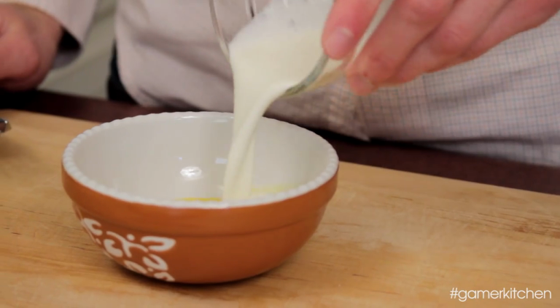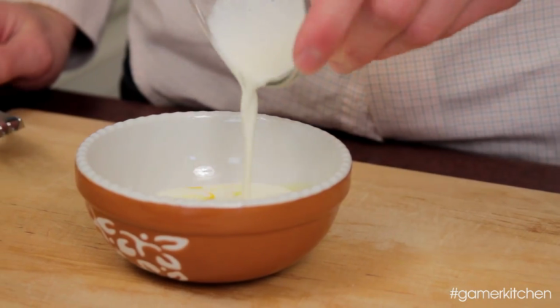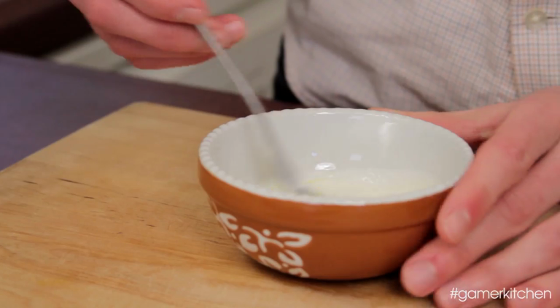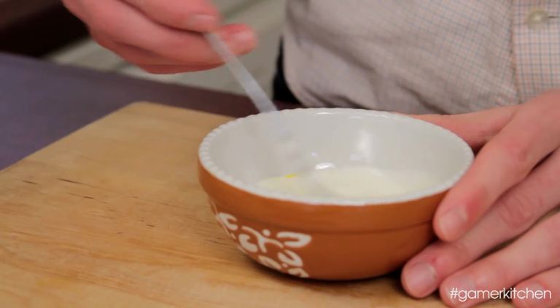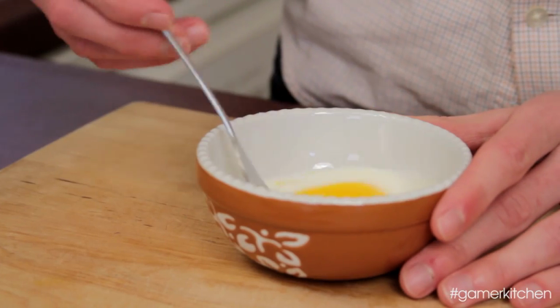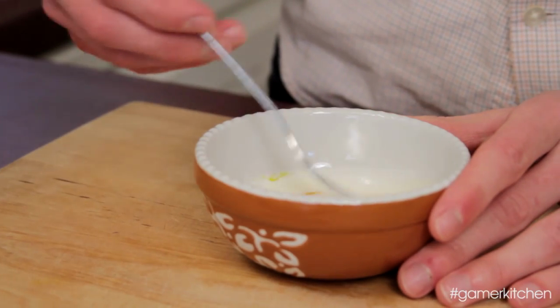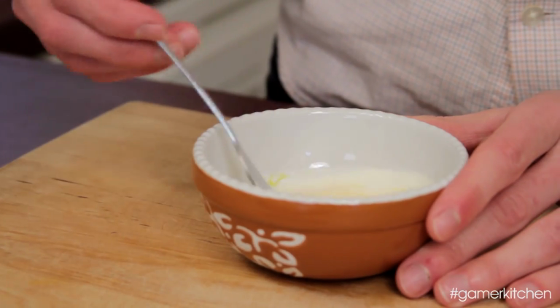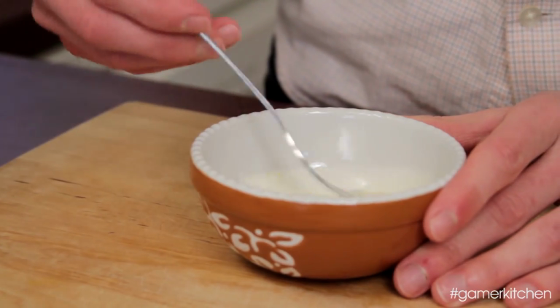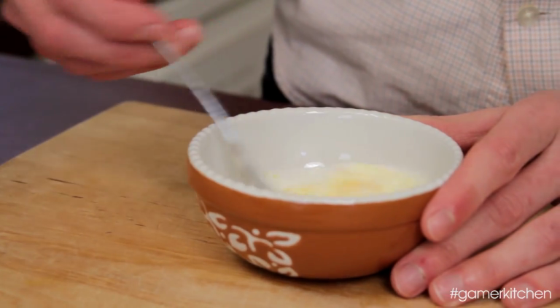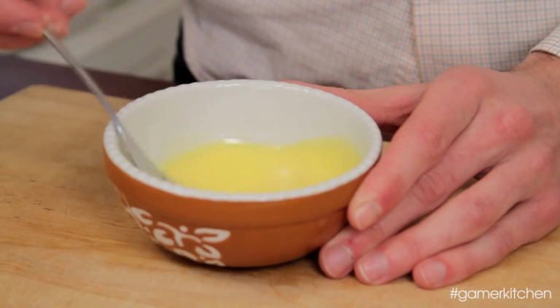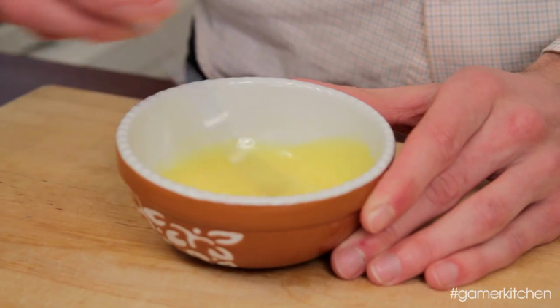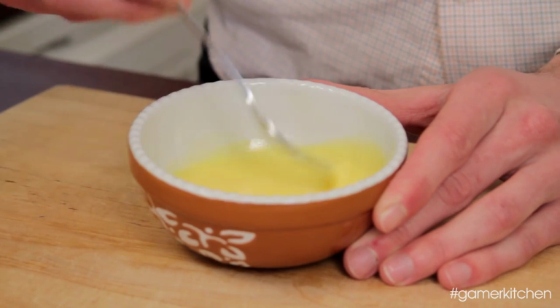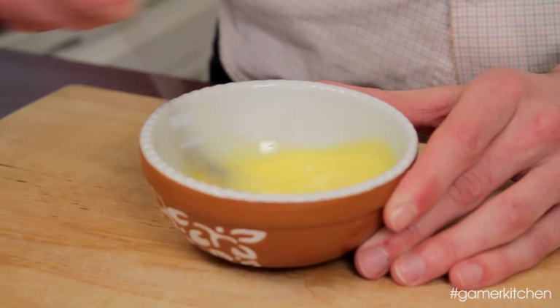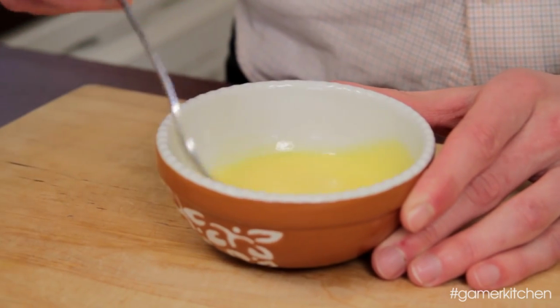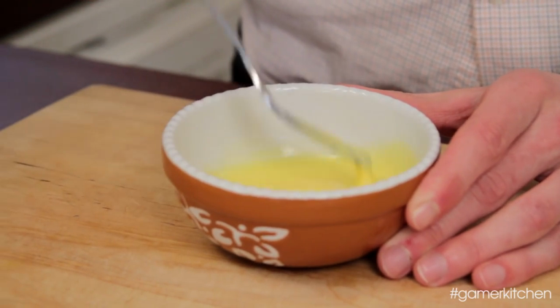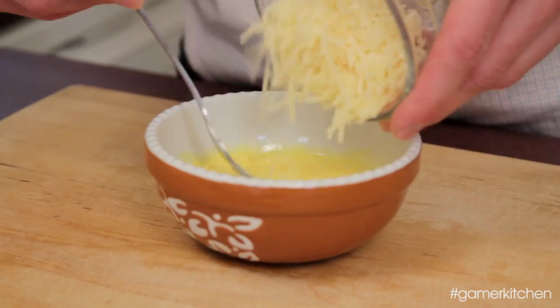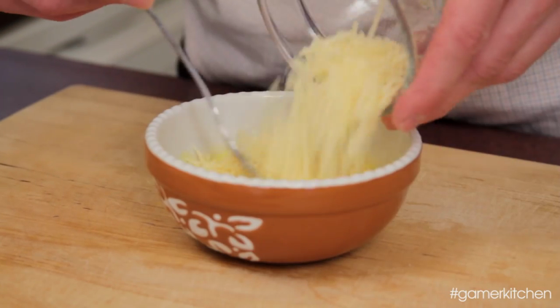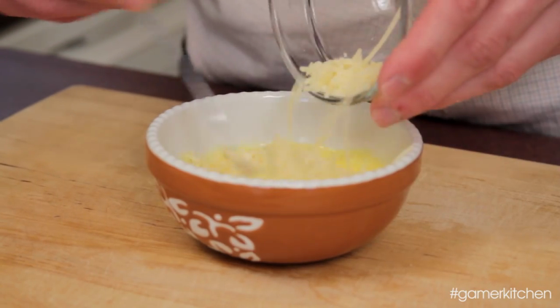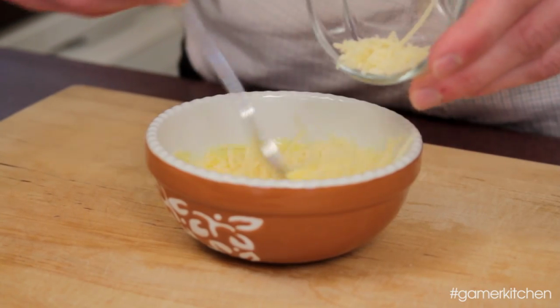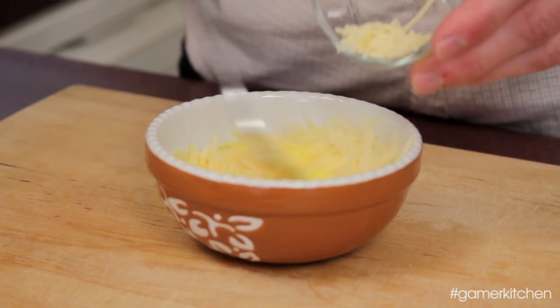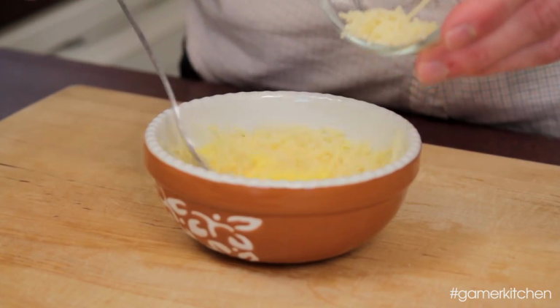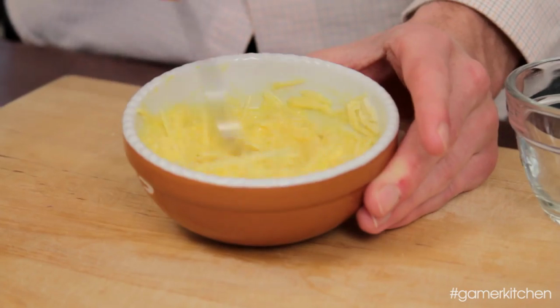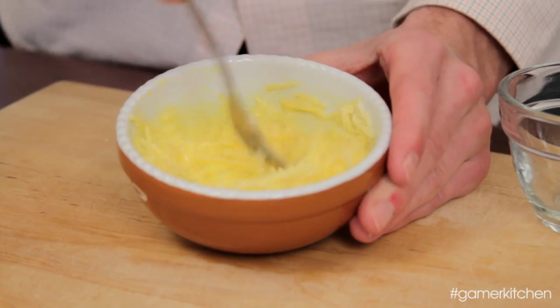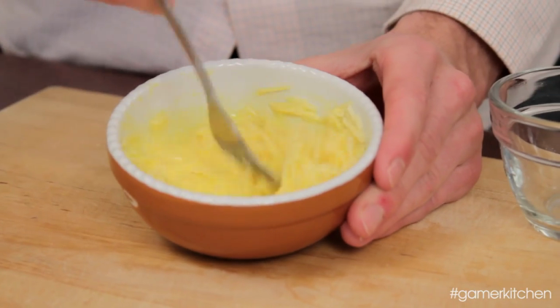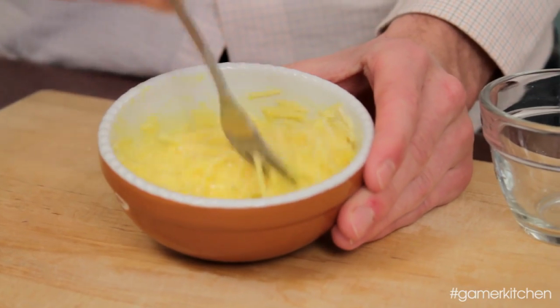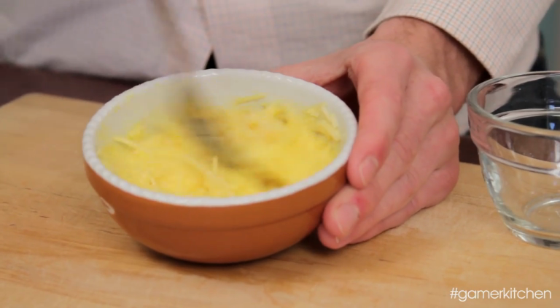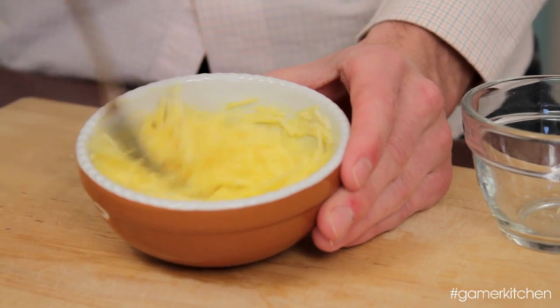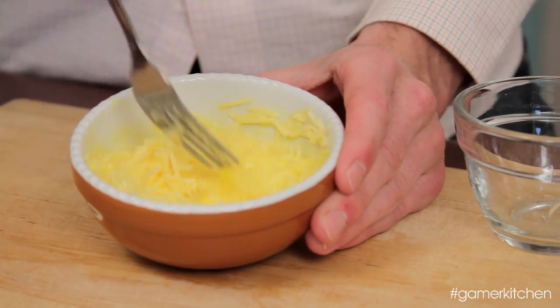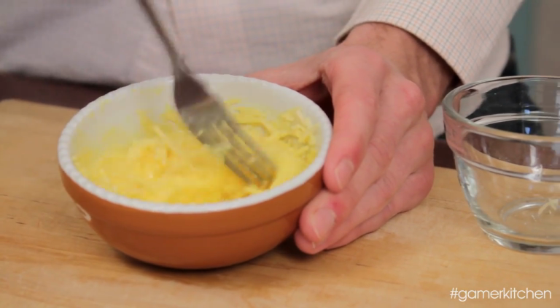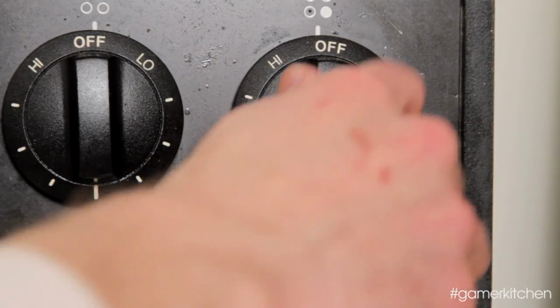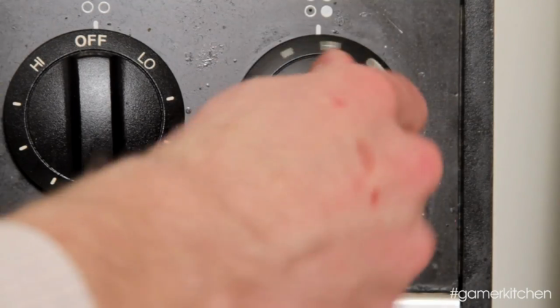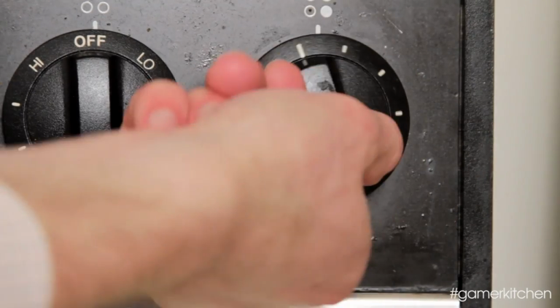Add the measured amount of cream into the bowl with the egg yolk and whisk together until smooth. Then add the shredded parmesan cheese and whisk together again.